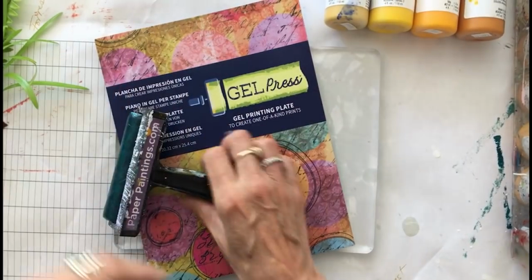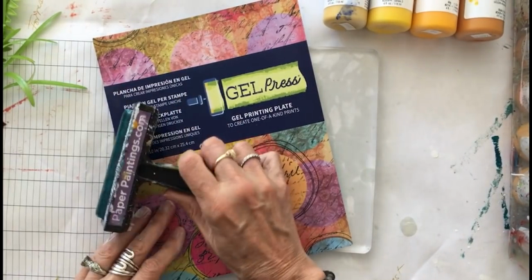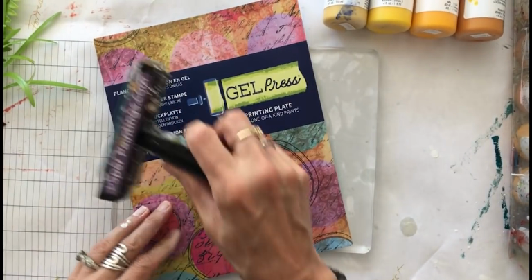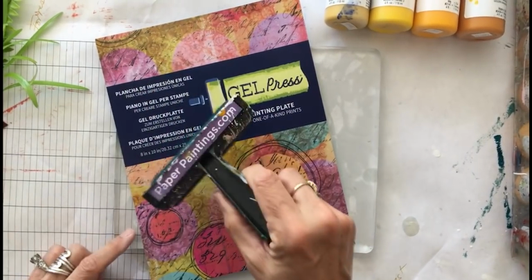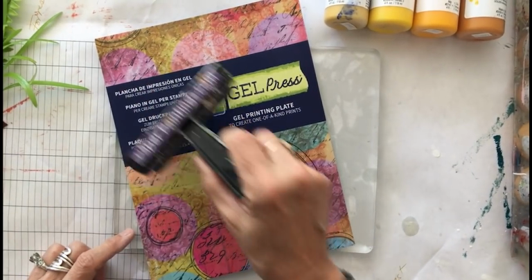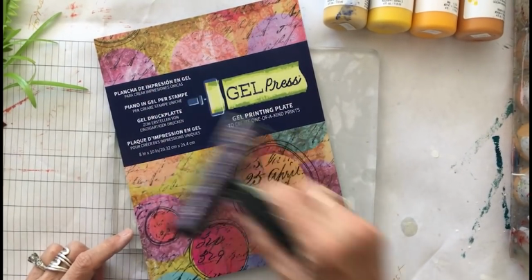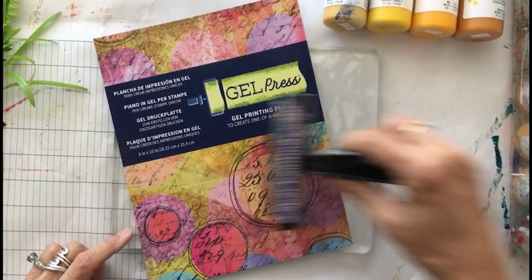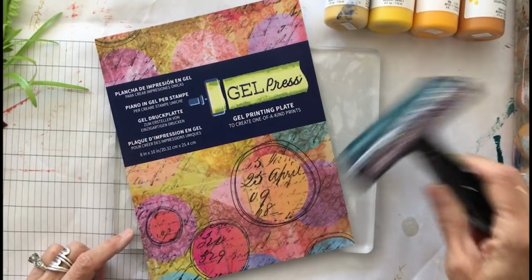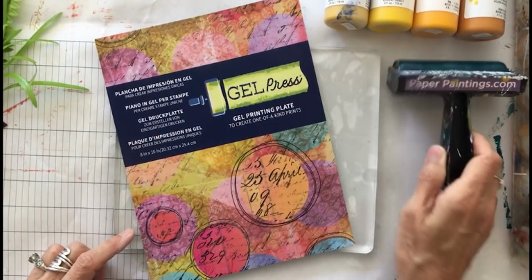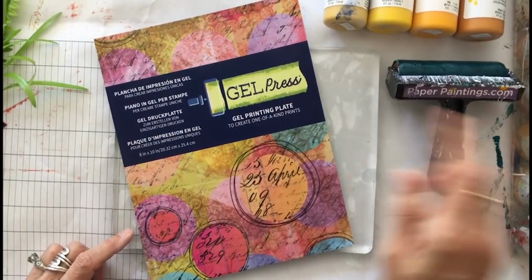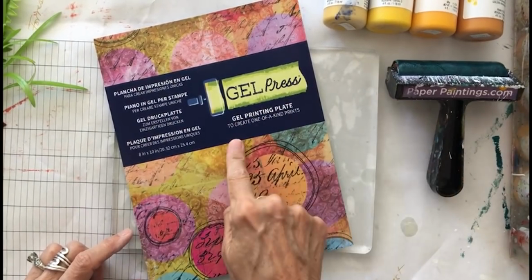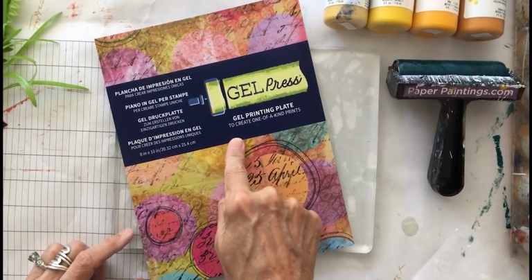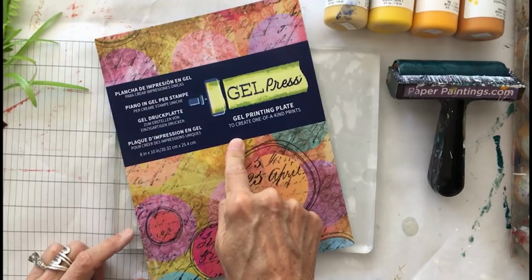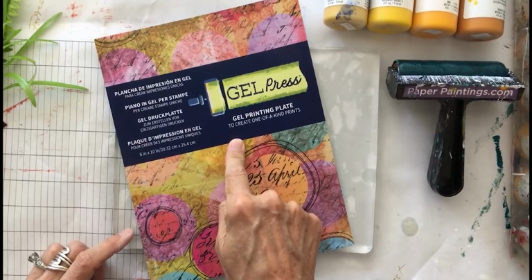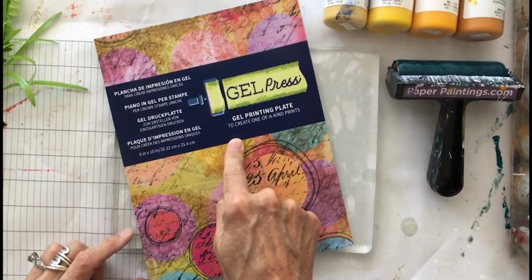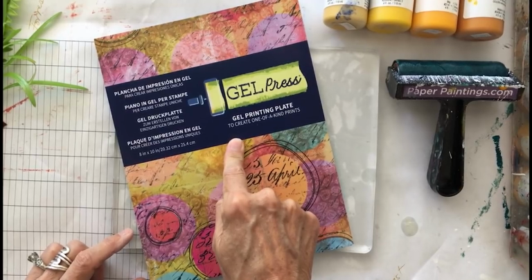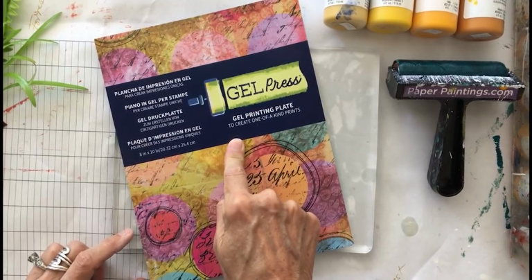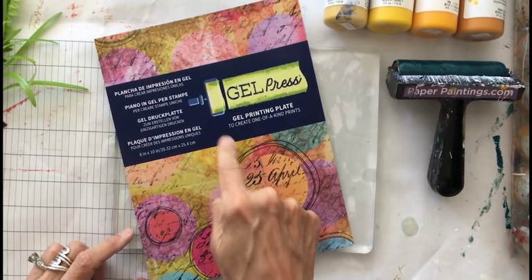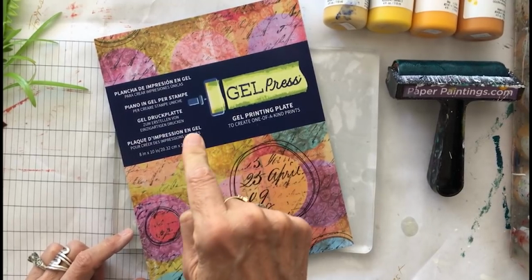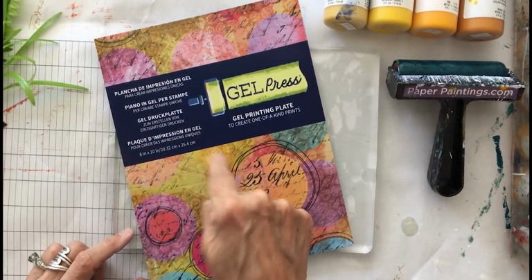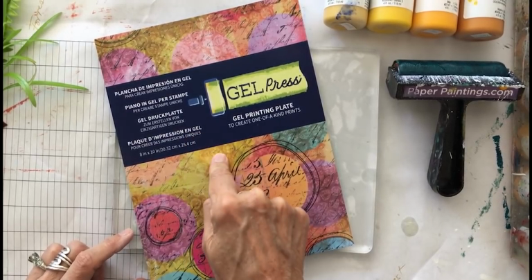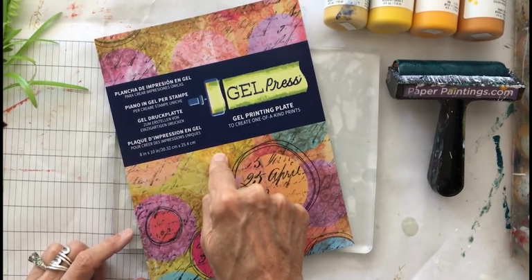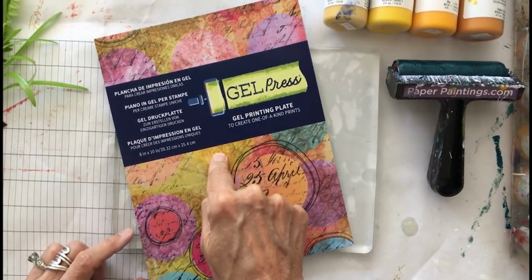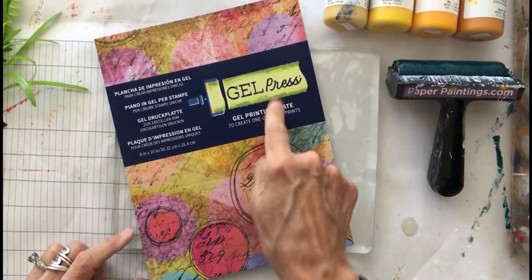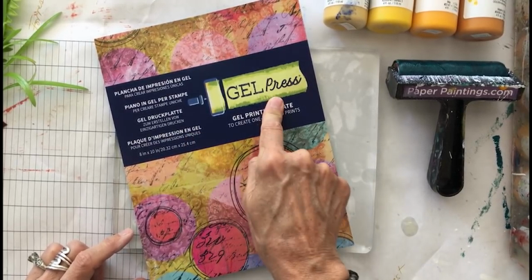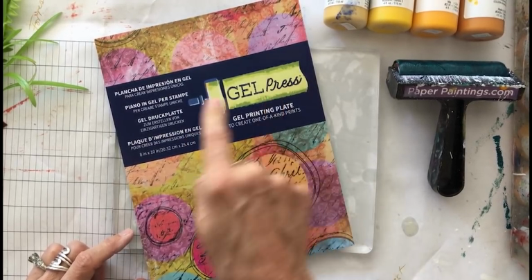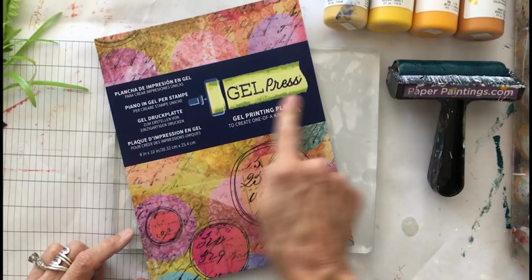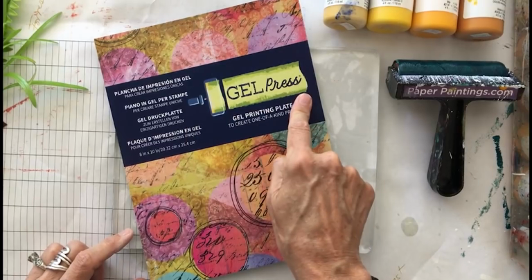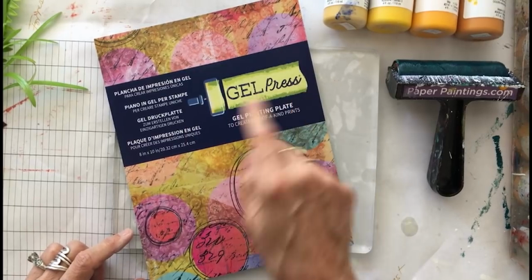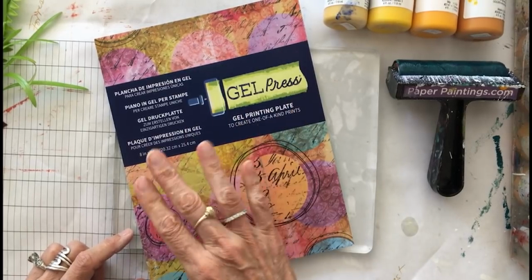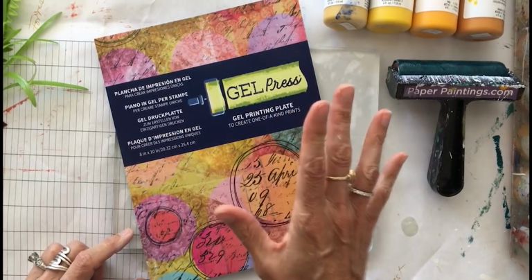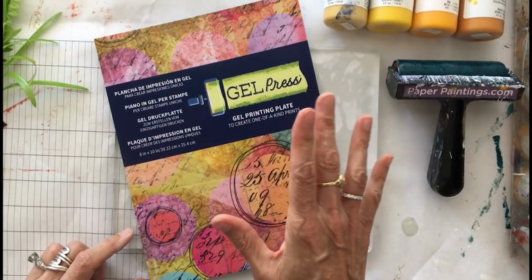I've got a brayer to roll the paint onto my plate, and this is my Gel Press gel printing plate. Gel Press makes a wonderful product. It comes in all different sizes.